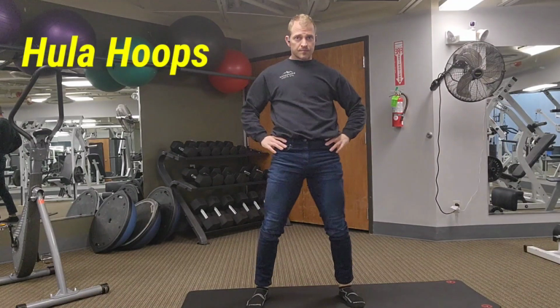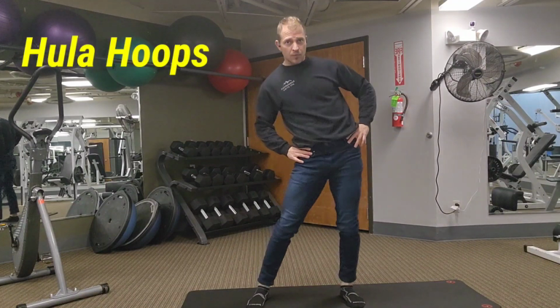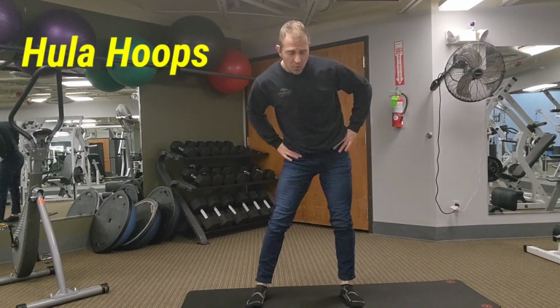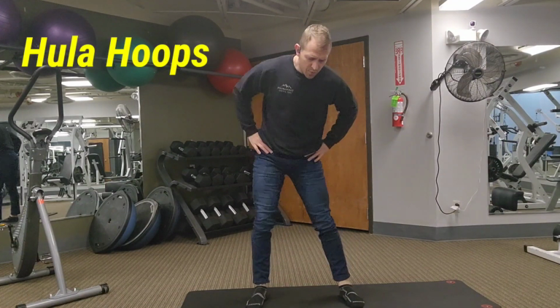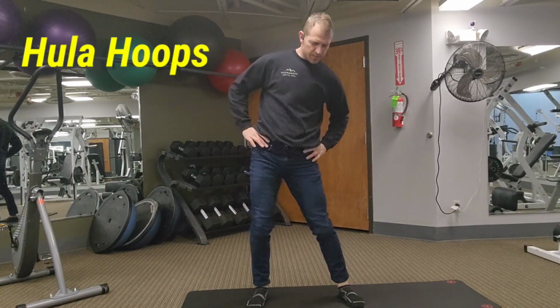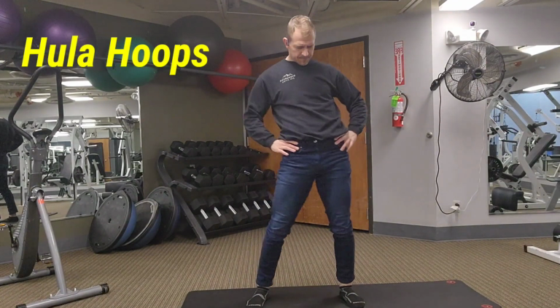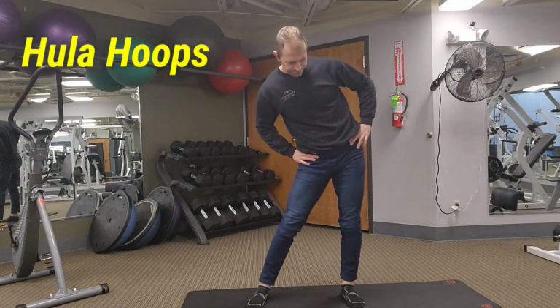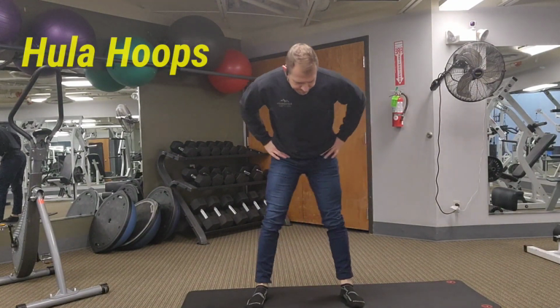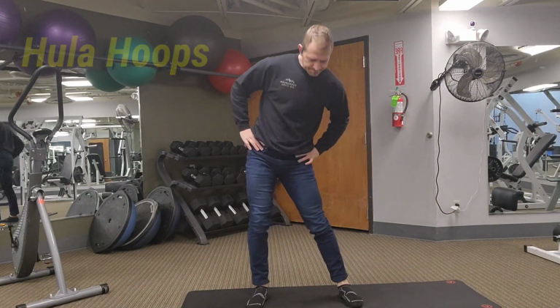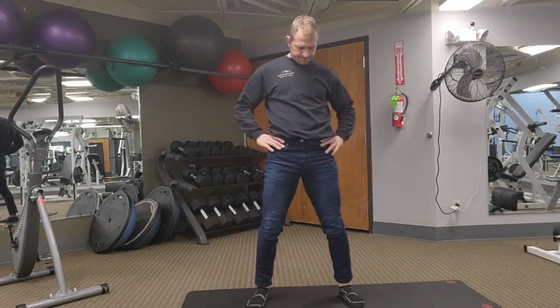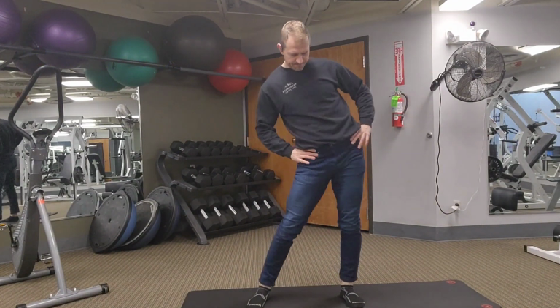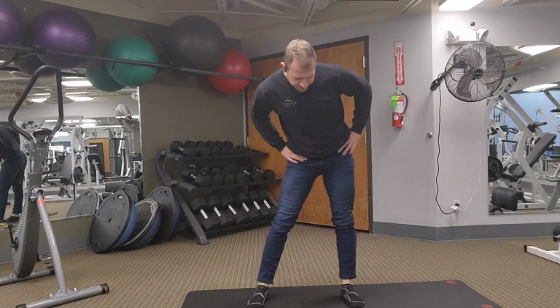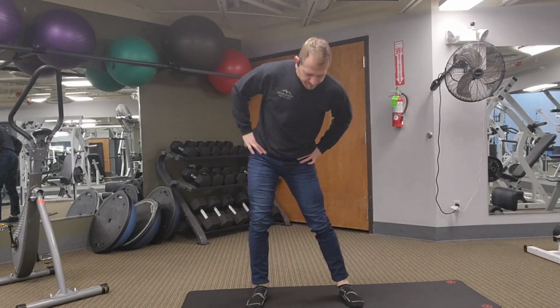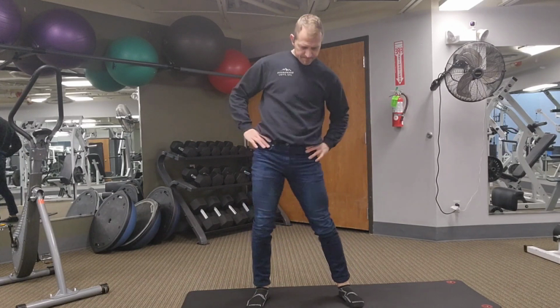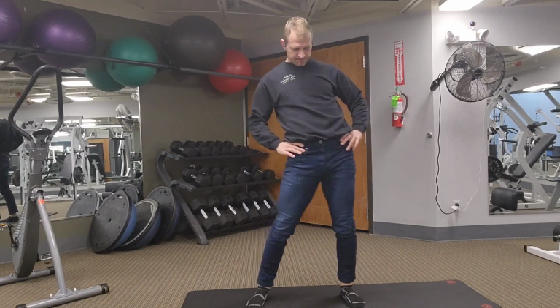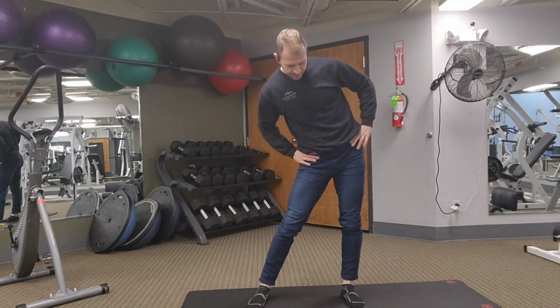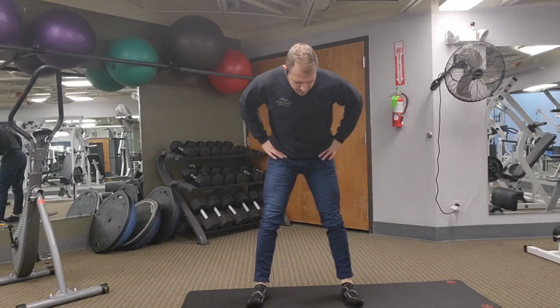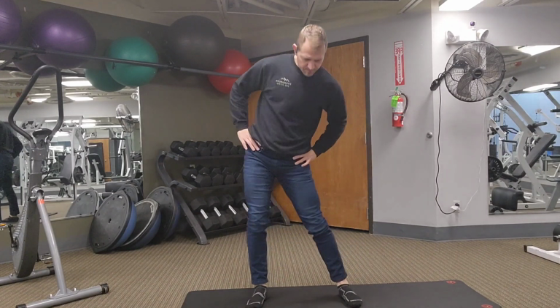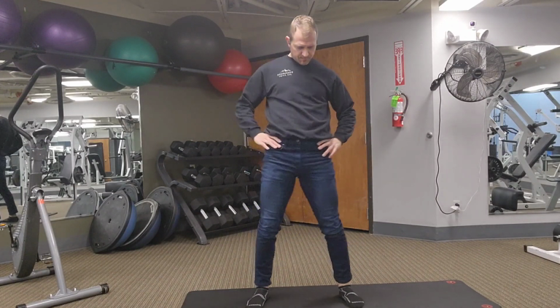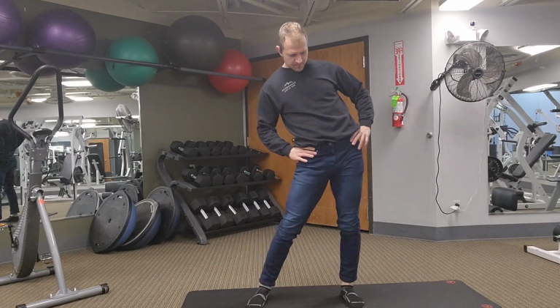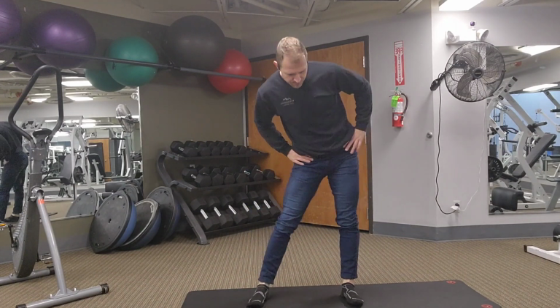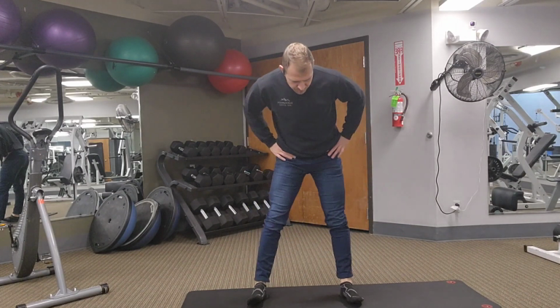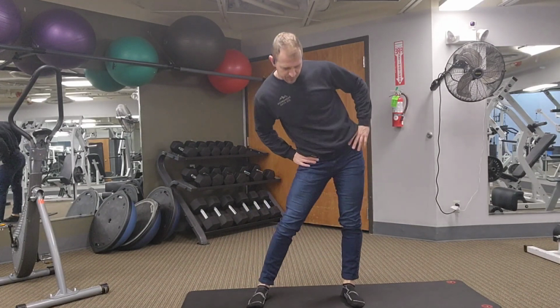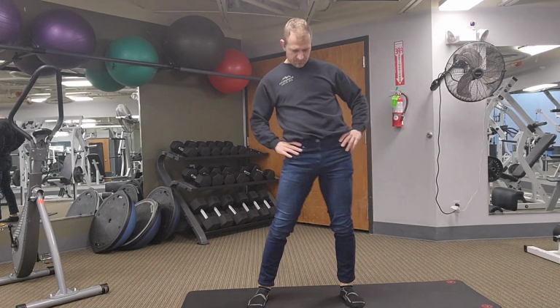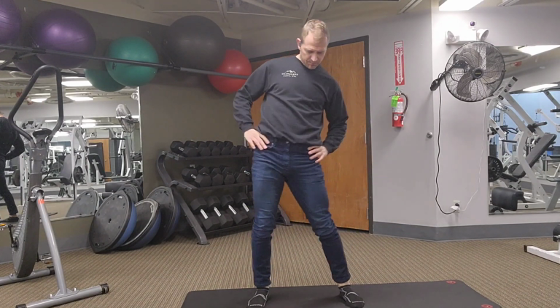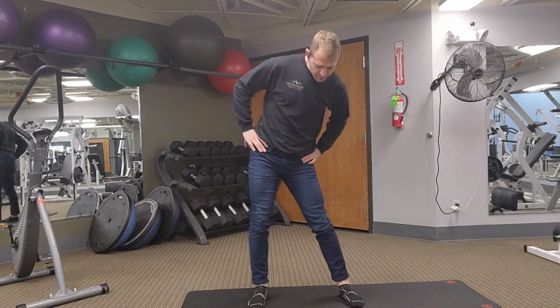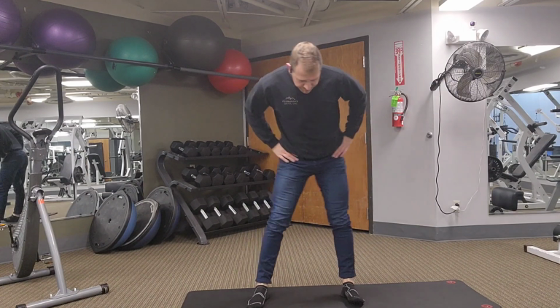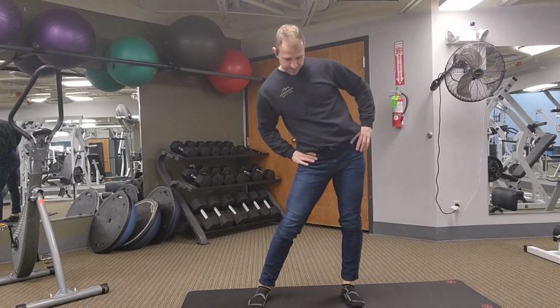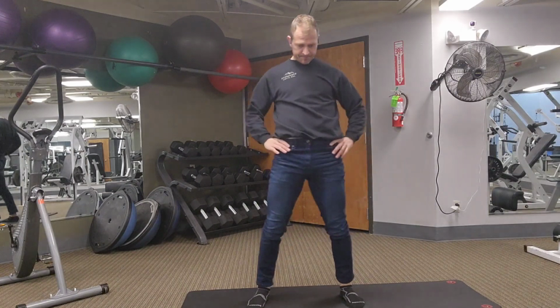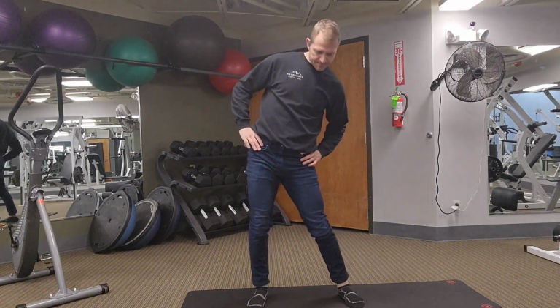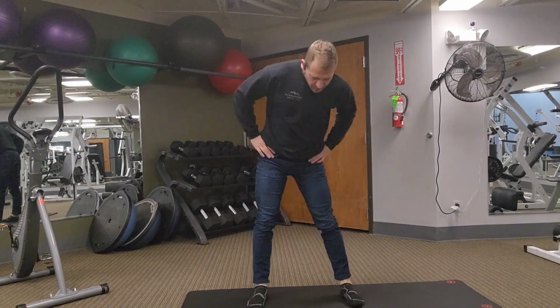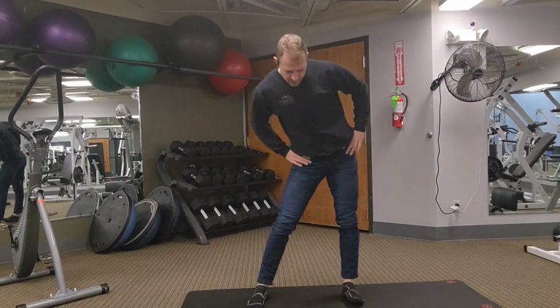Hands on the hips, straight legs, just doing big circles with my hips. Go about 10 times one direction, 10 times the other direction. I don't do 10 in the video, but do 10 on your own.